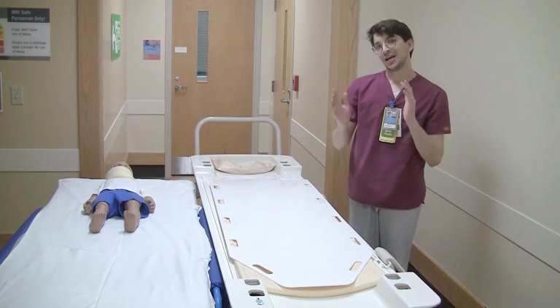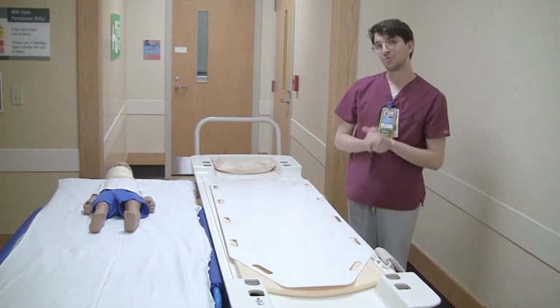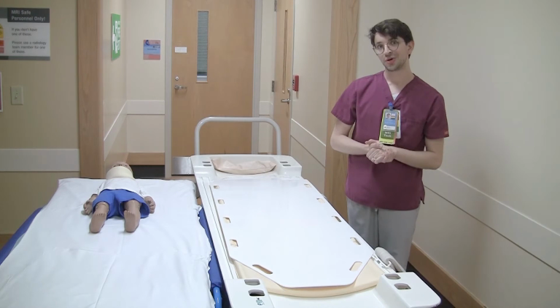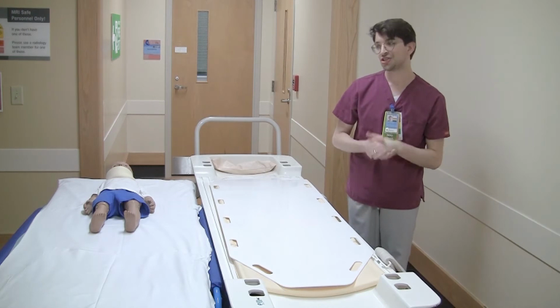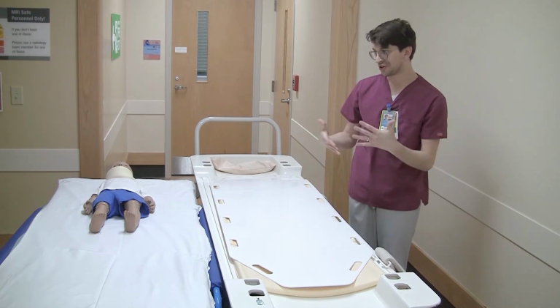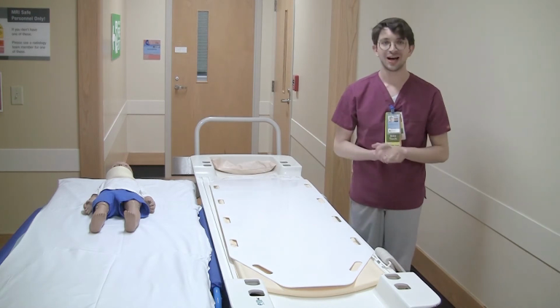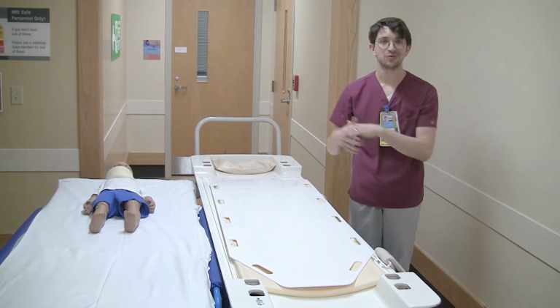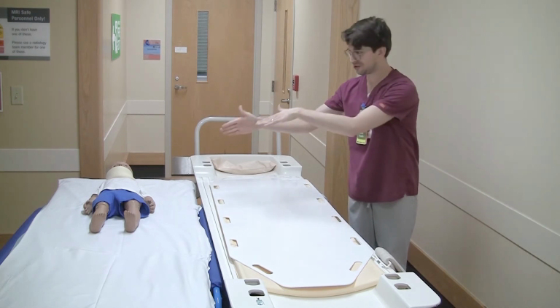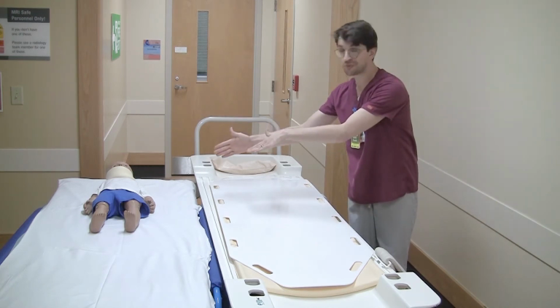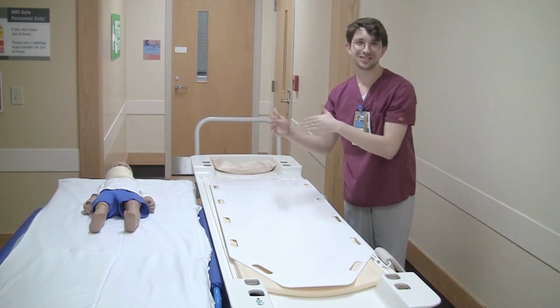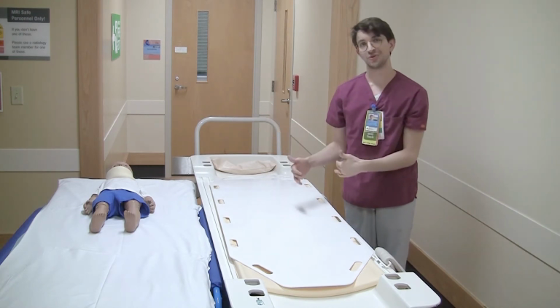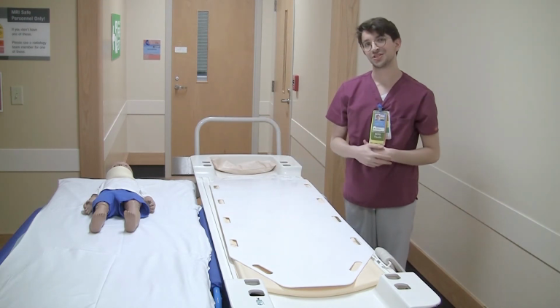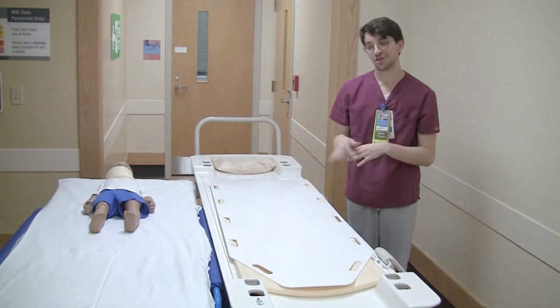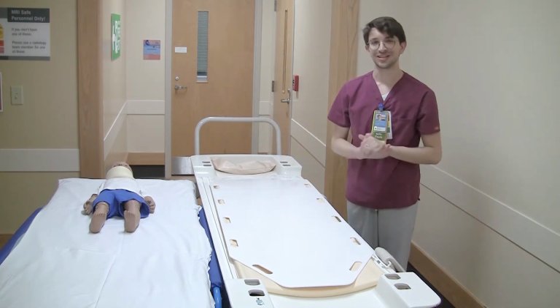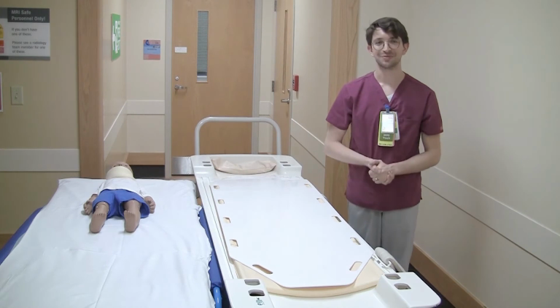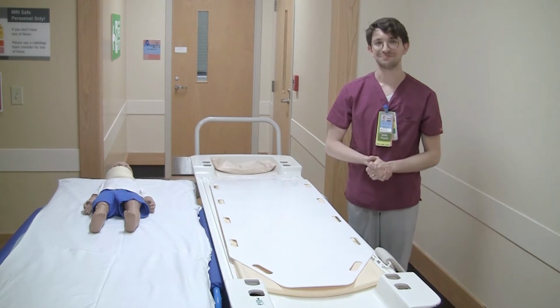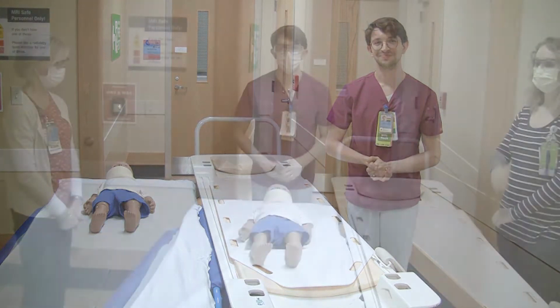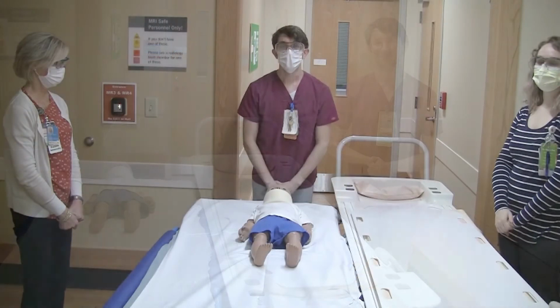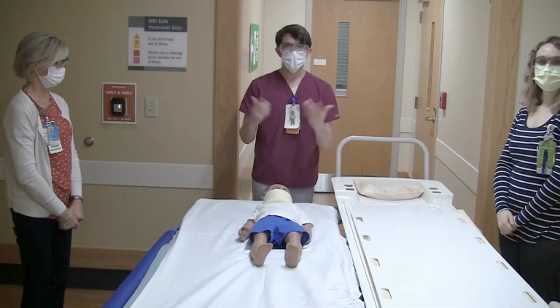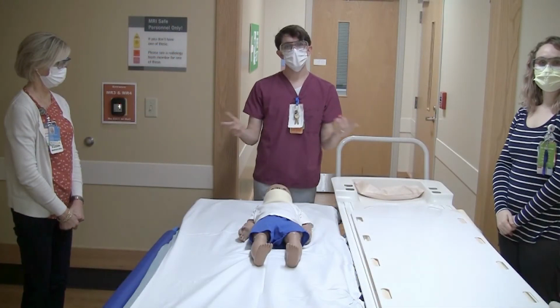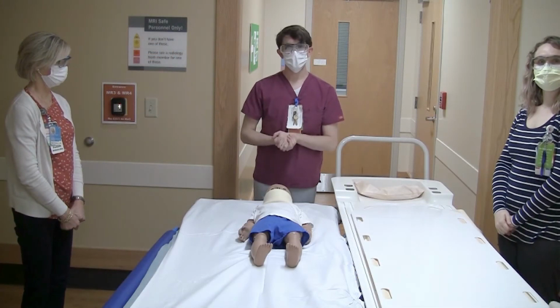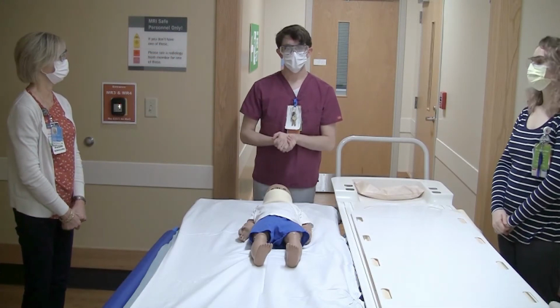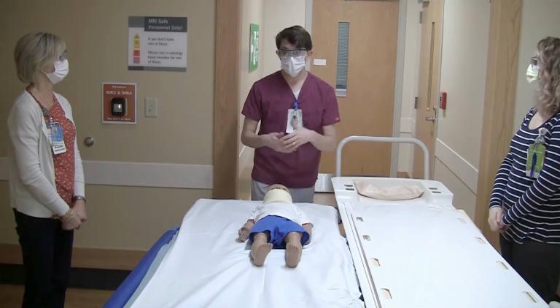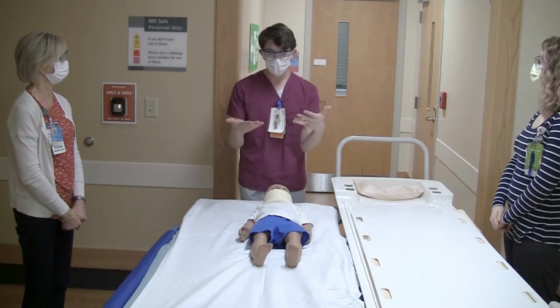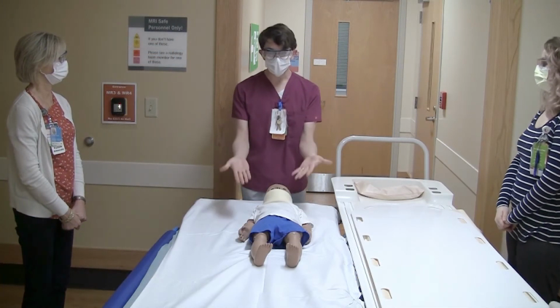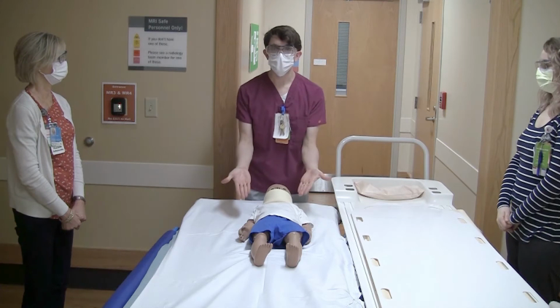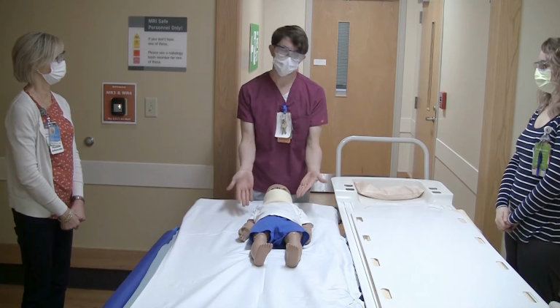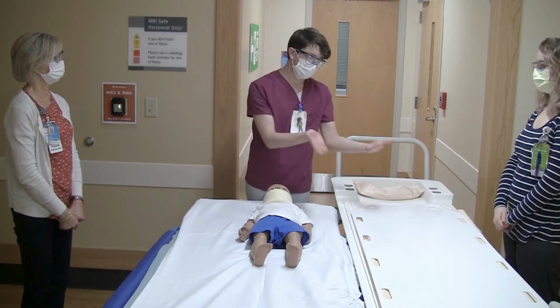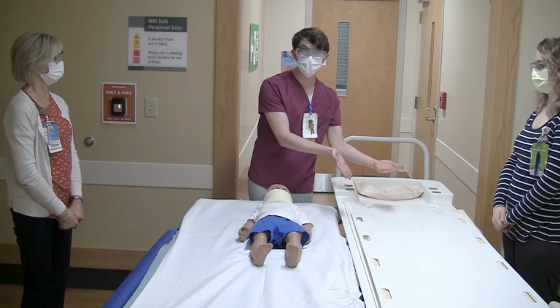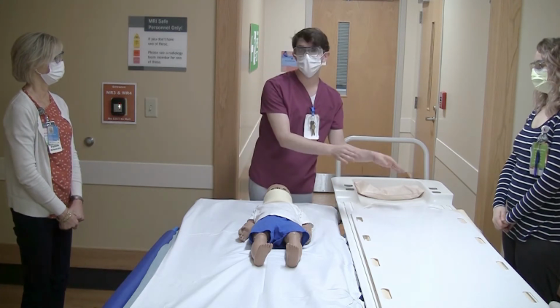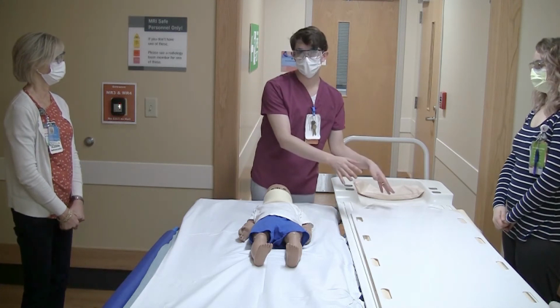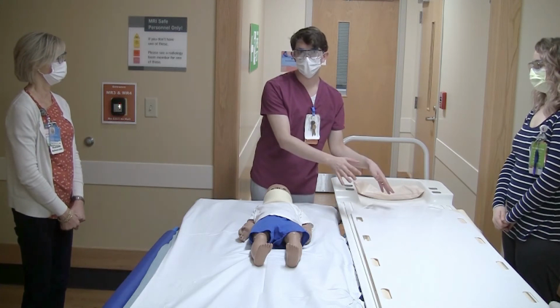In a moment we're going to show you how to appropriately and safely move the patient using the slider board. Now that I have my team assembled we can begin safely moving the patient from one bed to the other using the slider board.